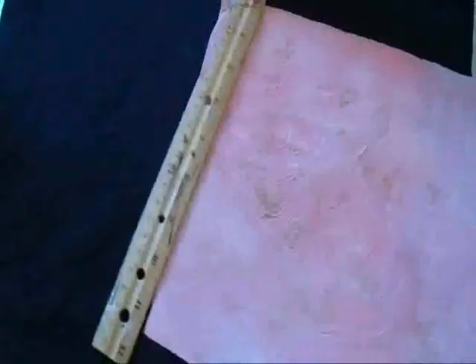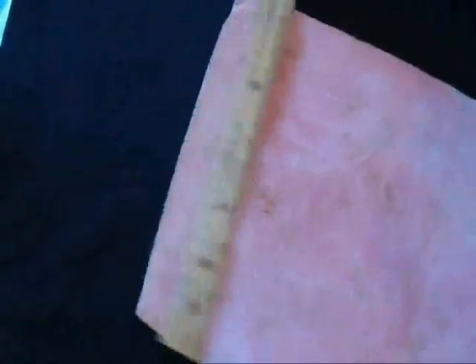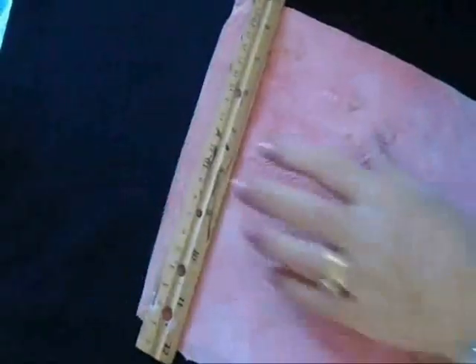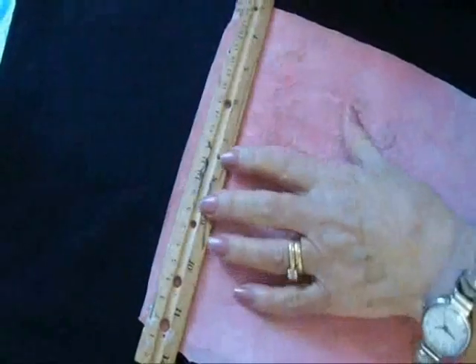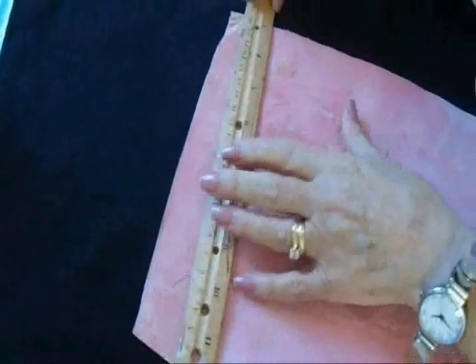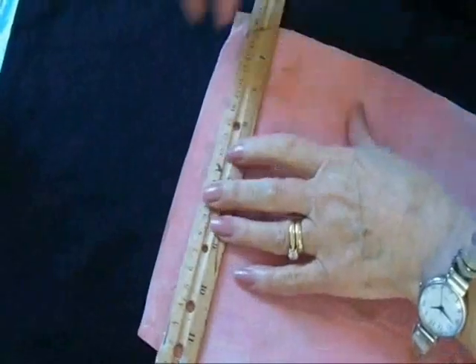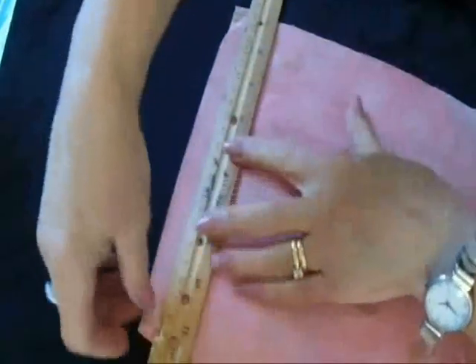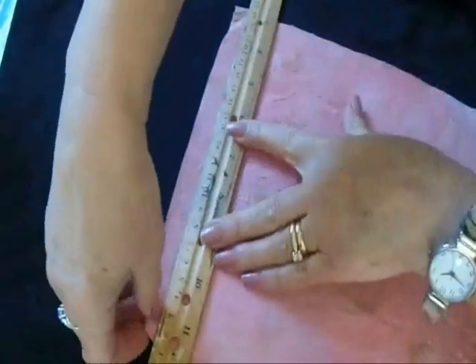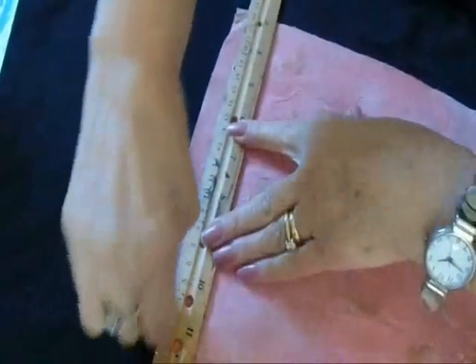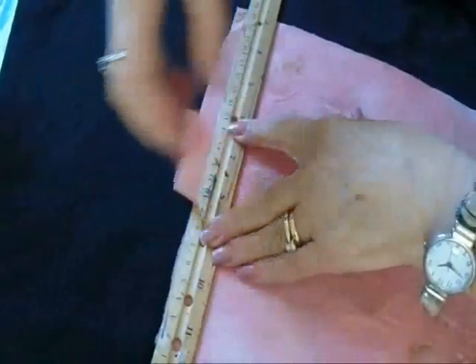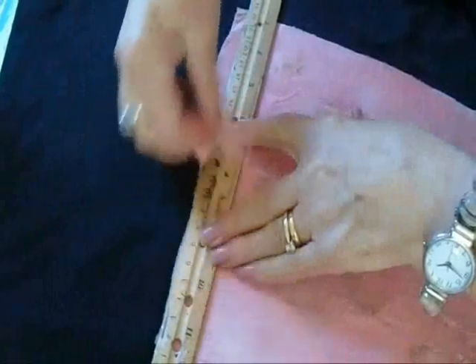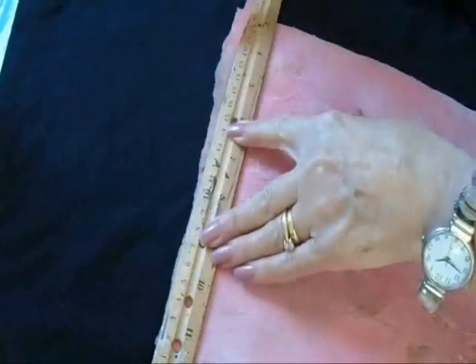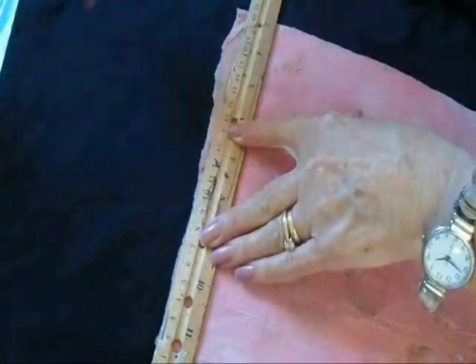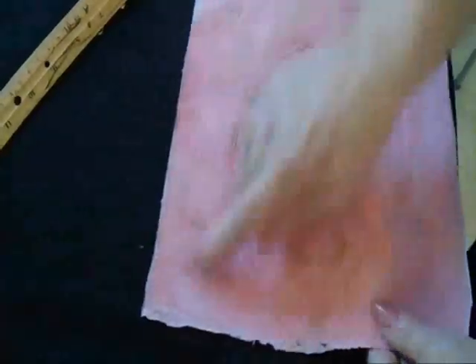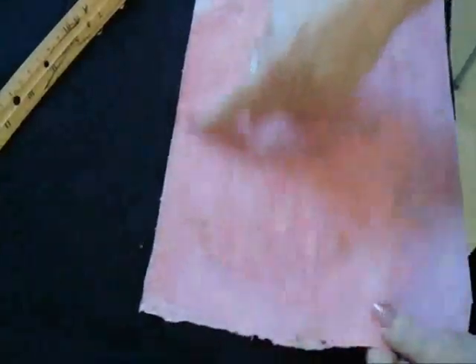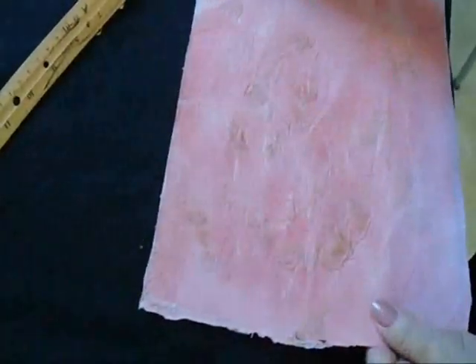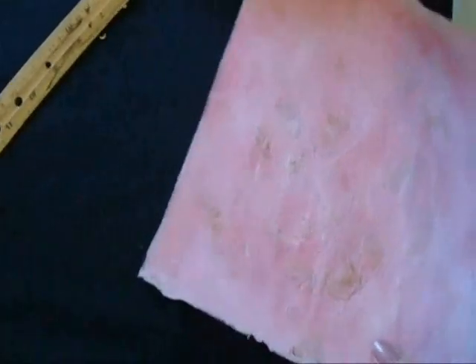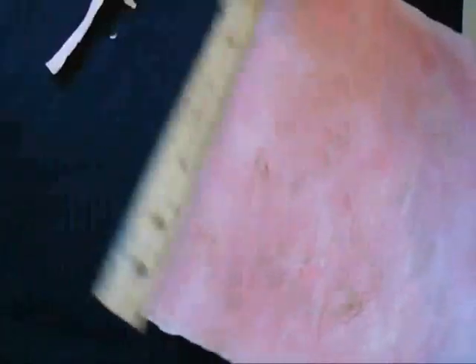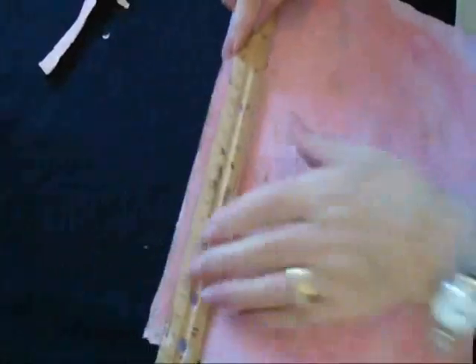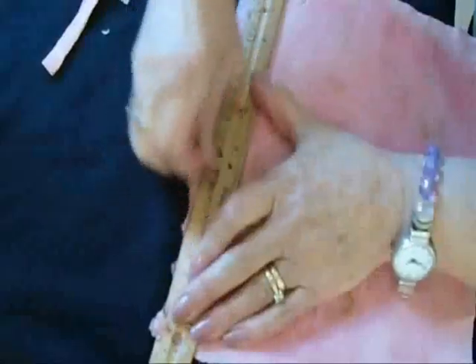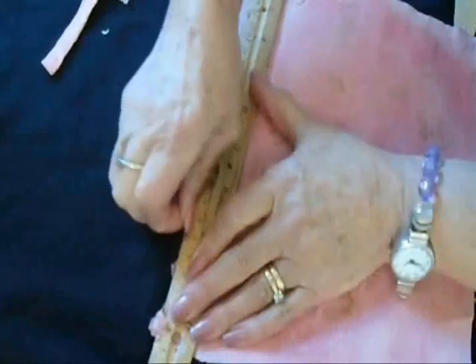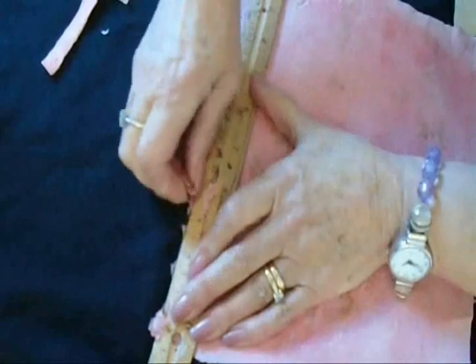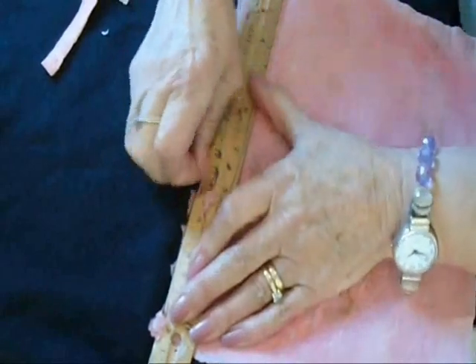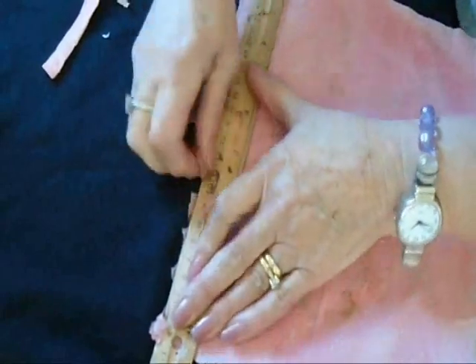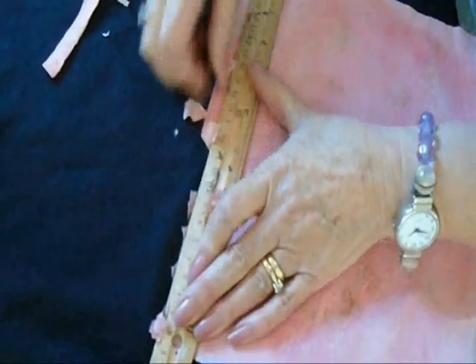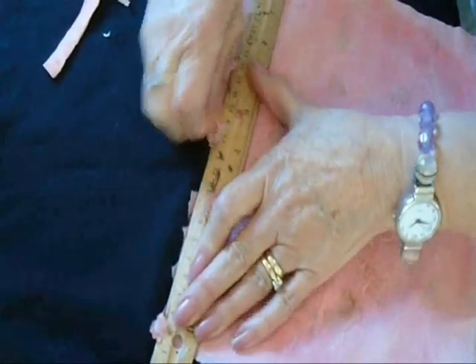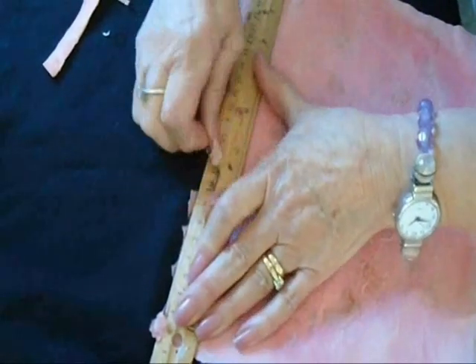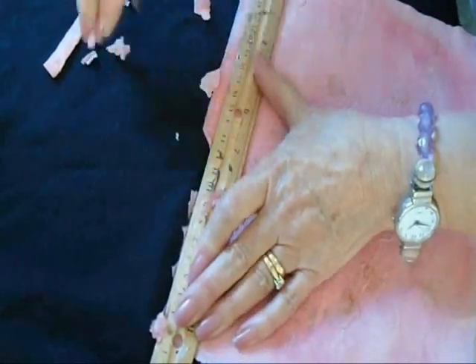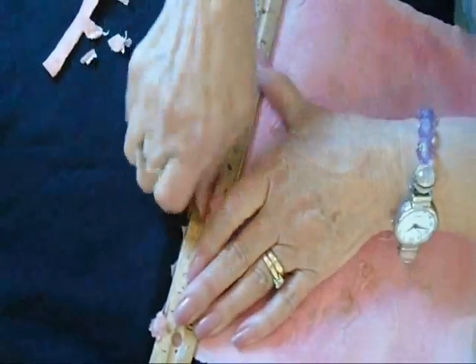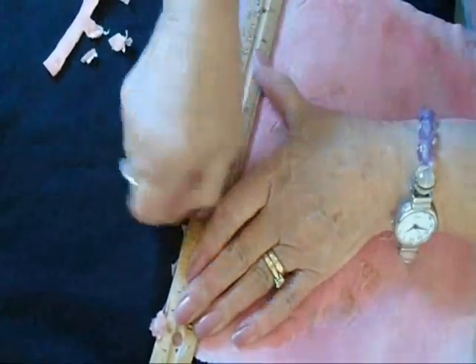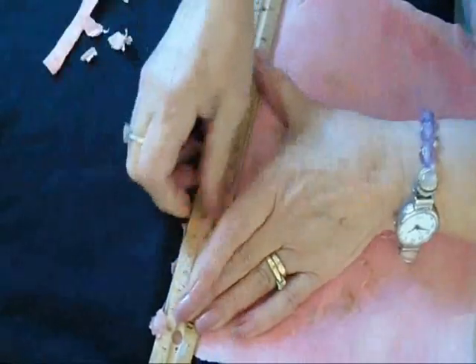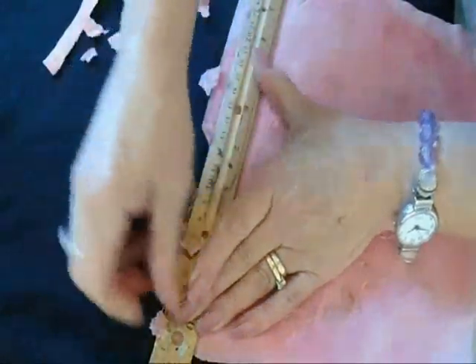First, I'm going to make a torn edge along the side. You could just cut these, but I like to have a torn edge. I'm just also going to tear that side. Paper has a grain — it always tears better on one side than the other. I'm just going to go ahead and tear this.